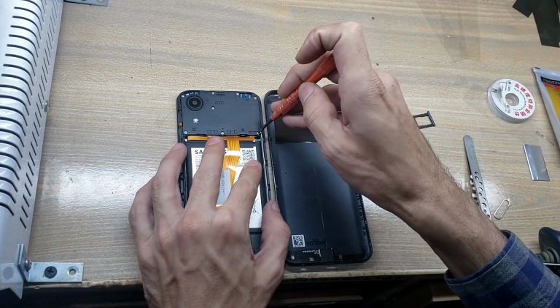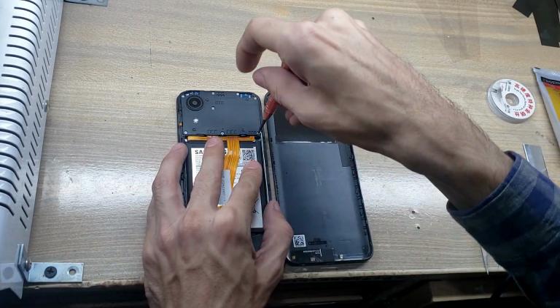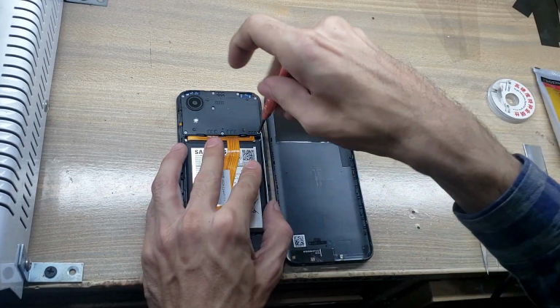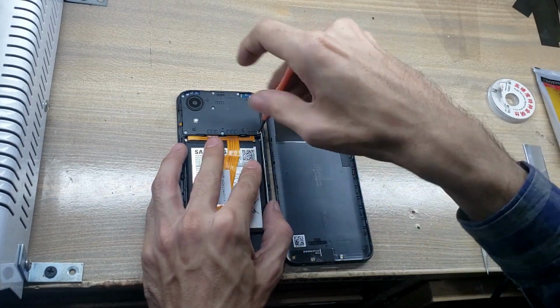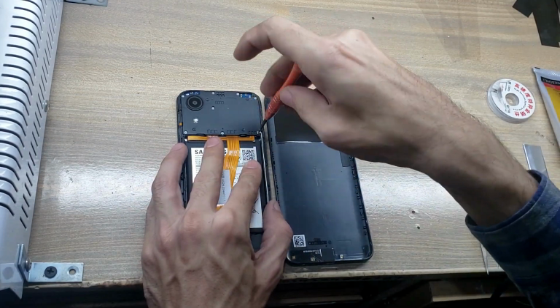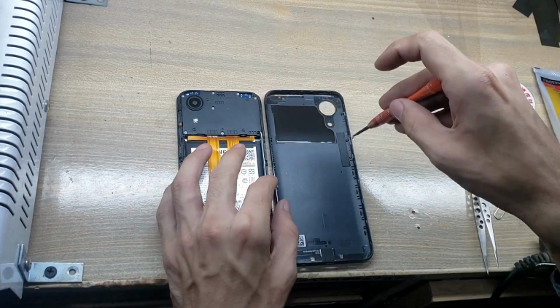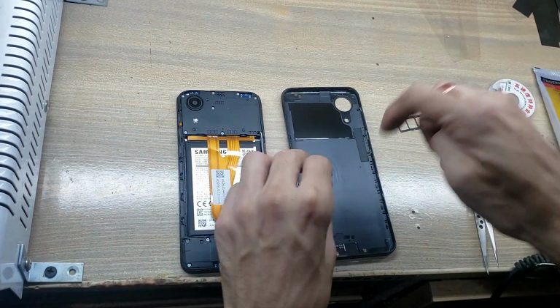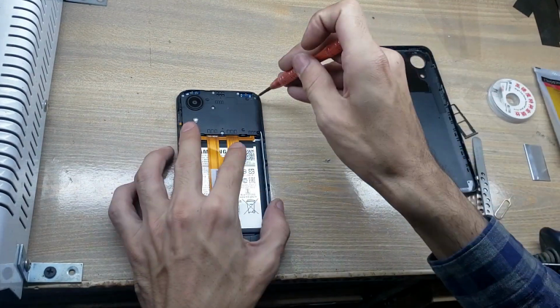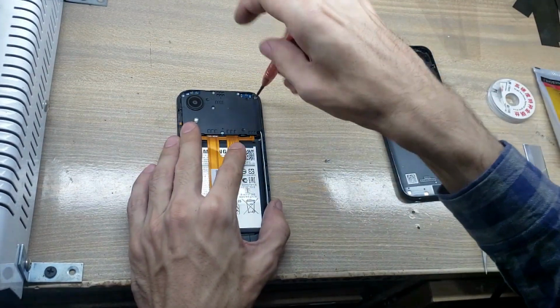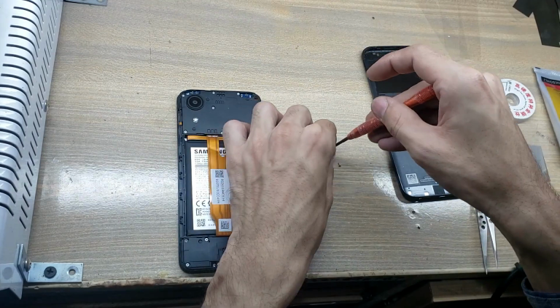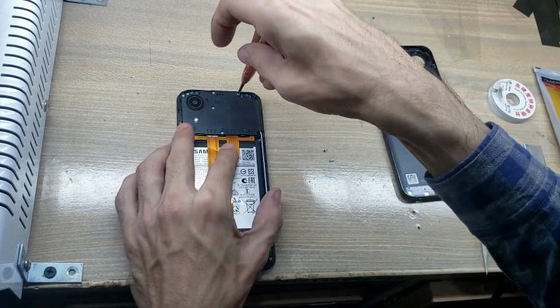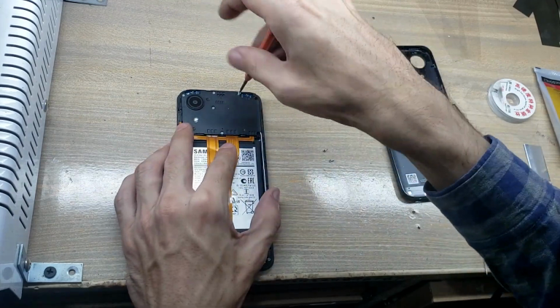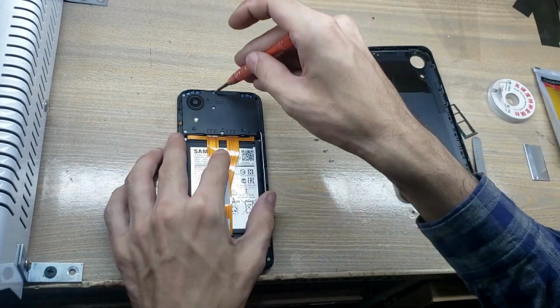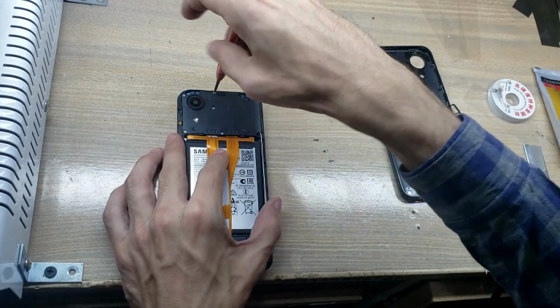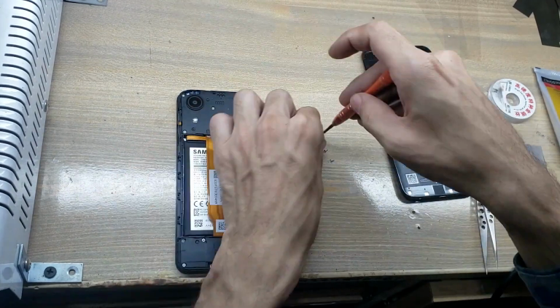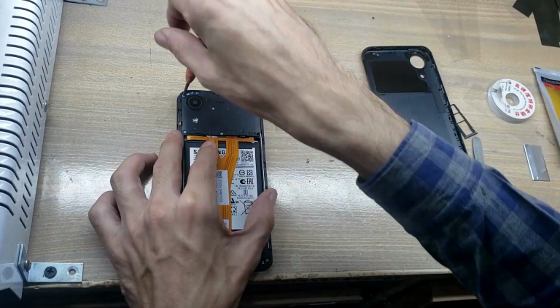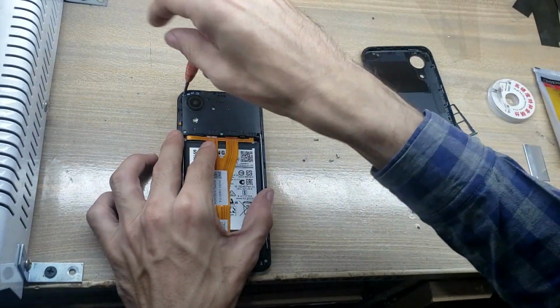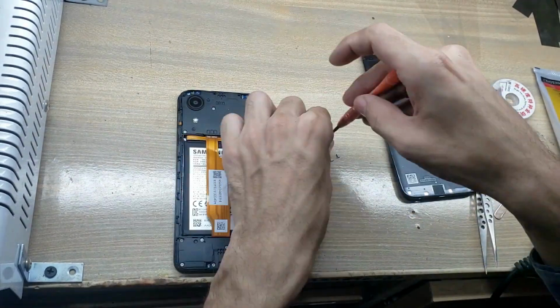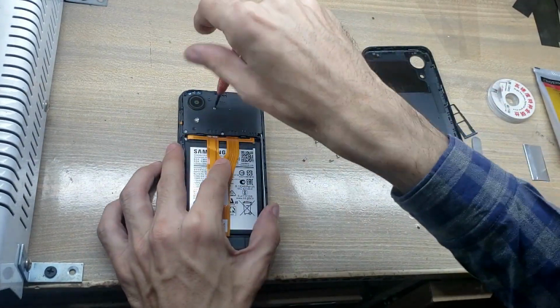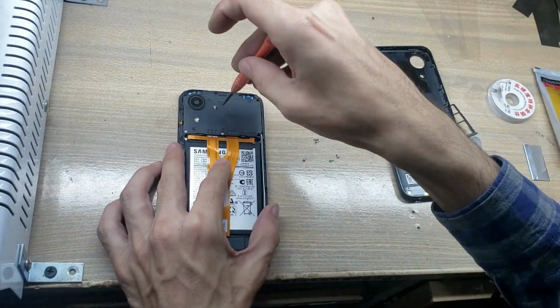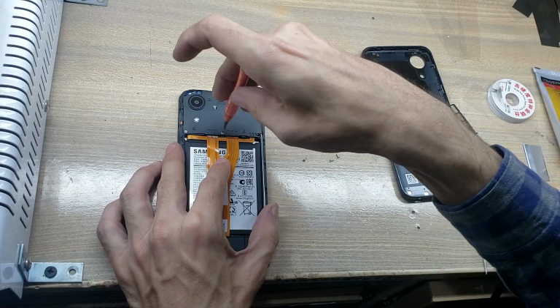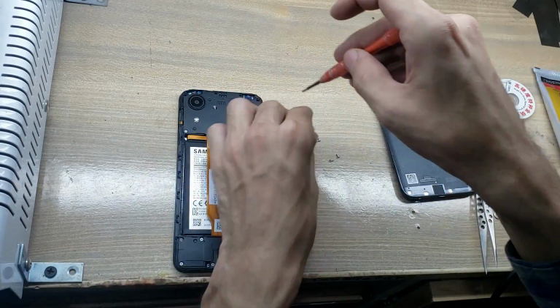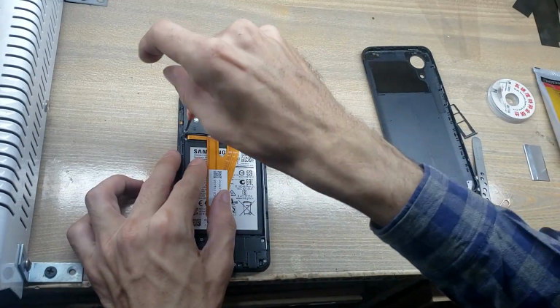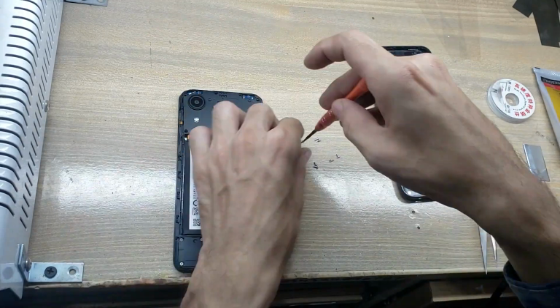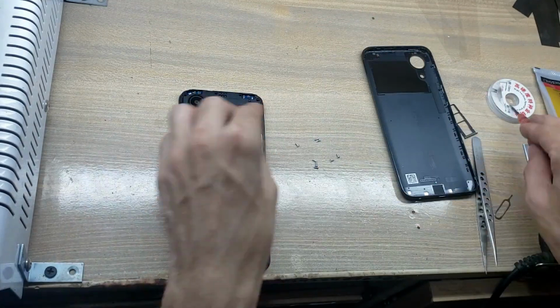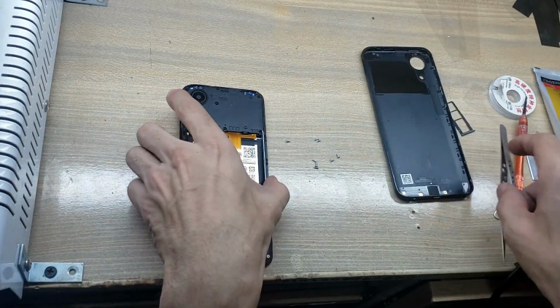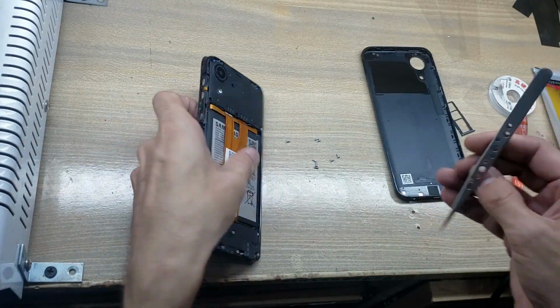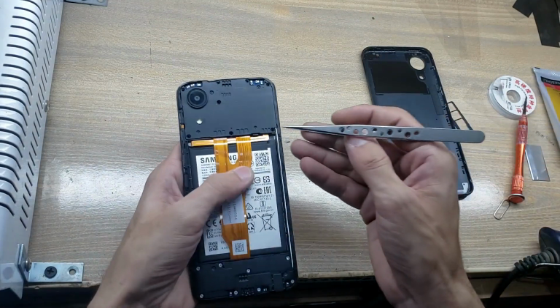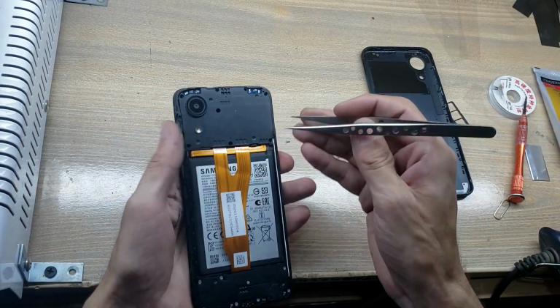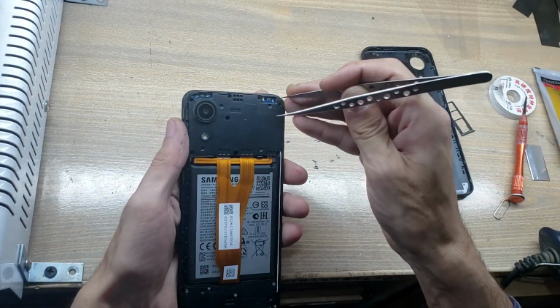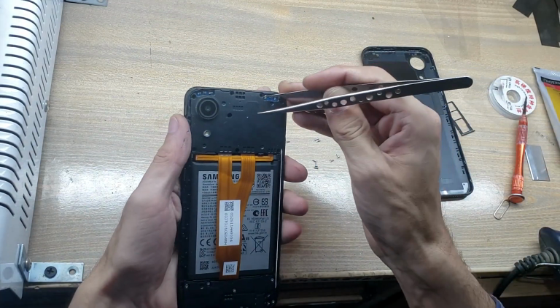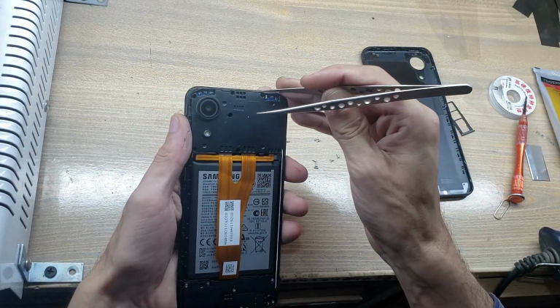Remove screws from the main board protection cover. Remove the protection cover.